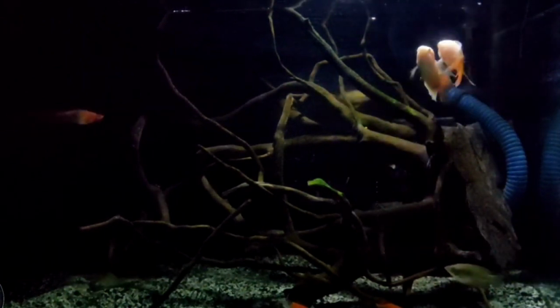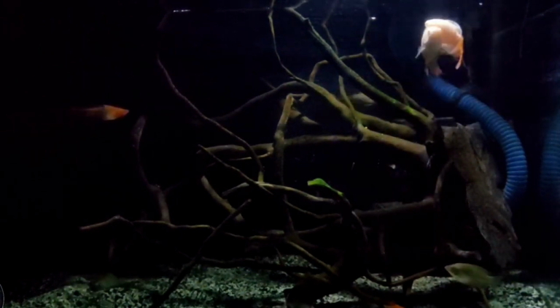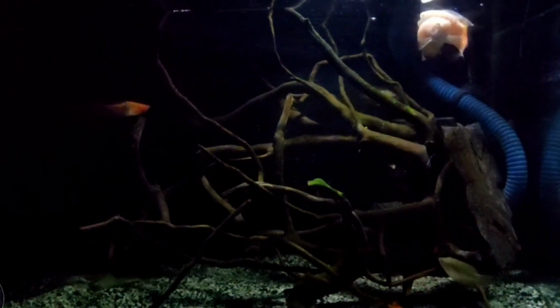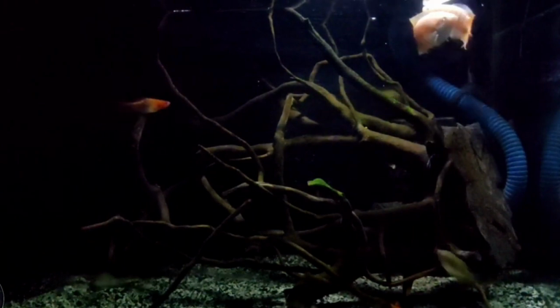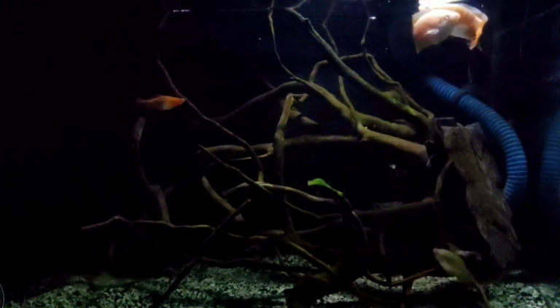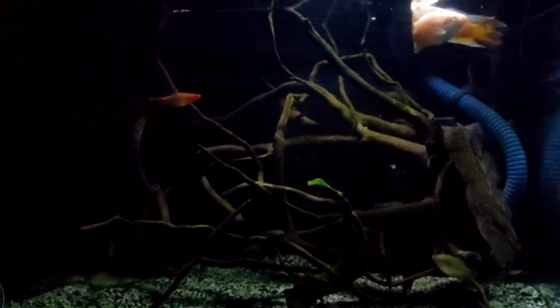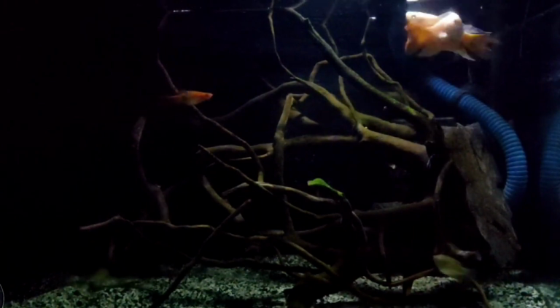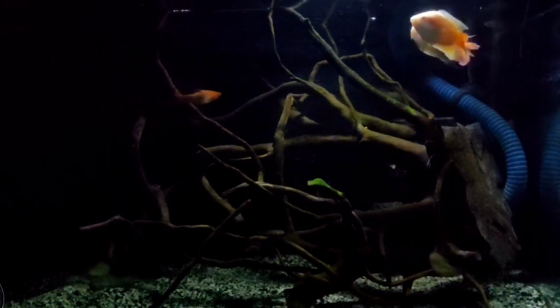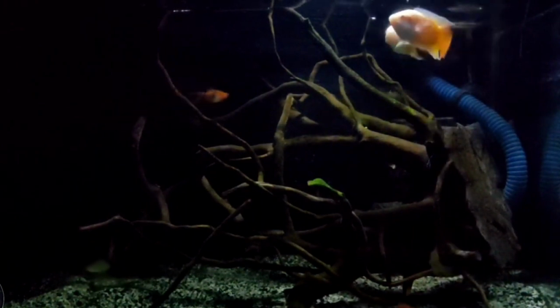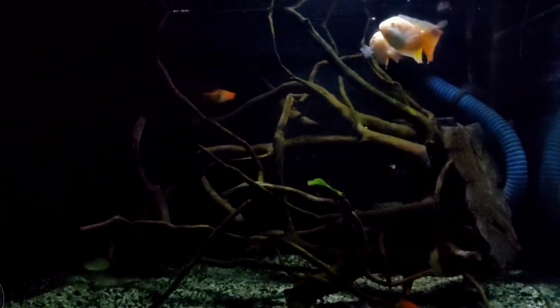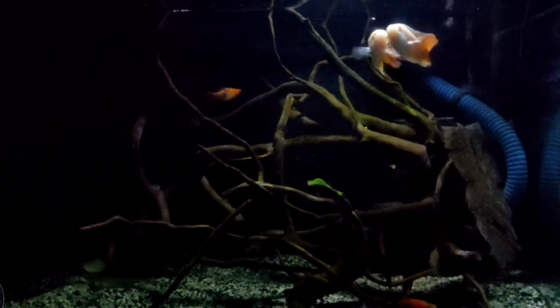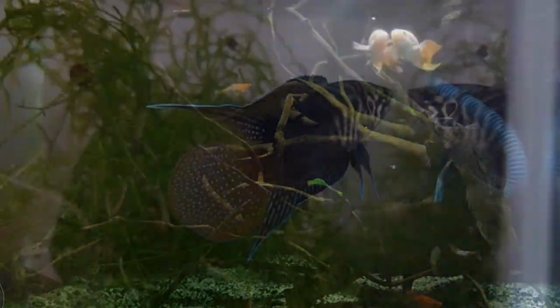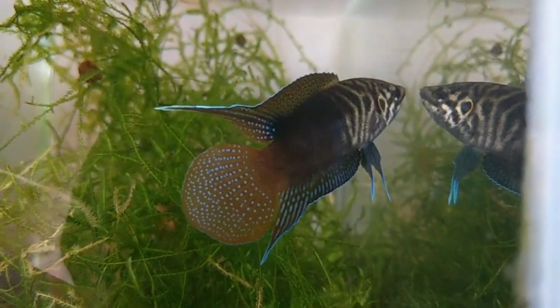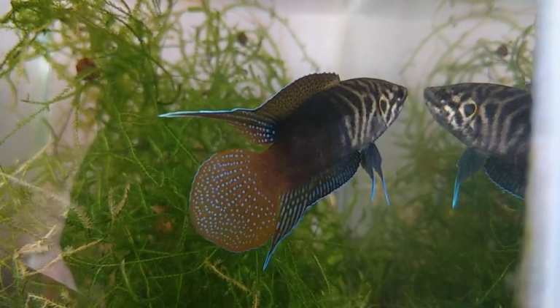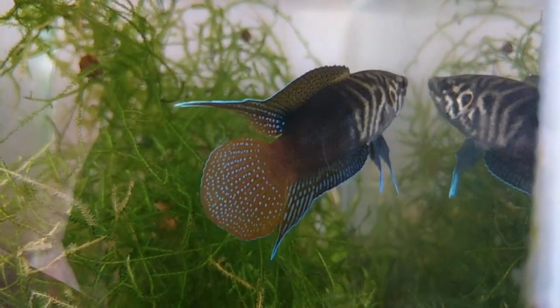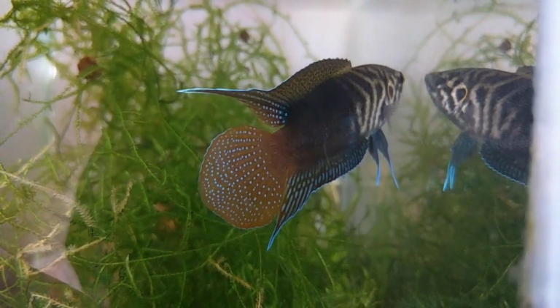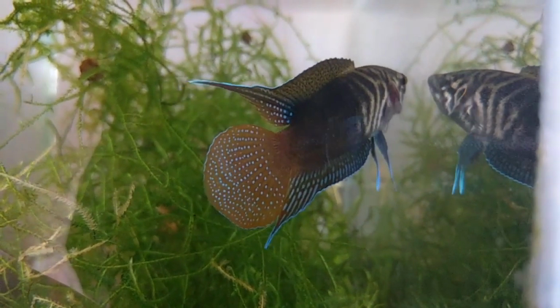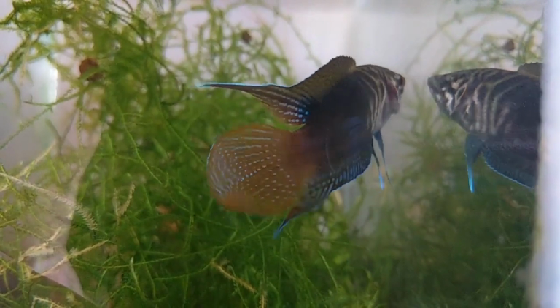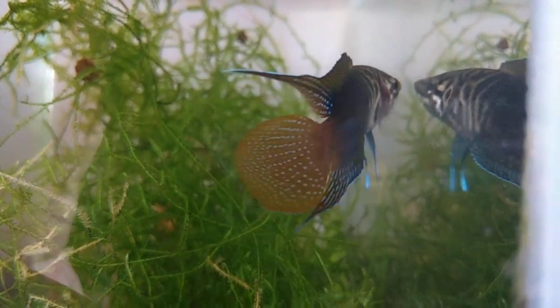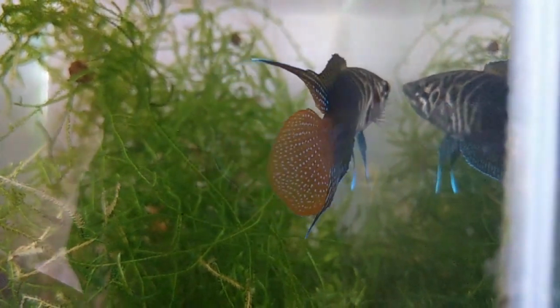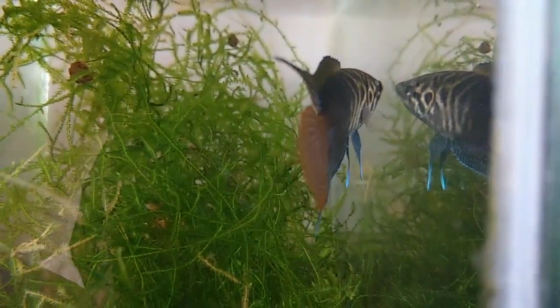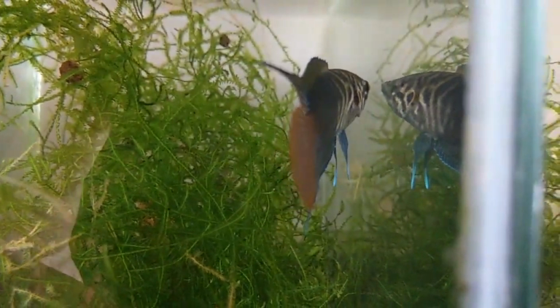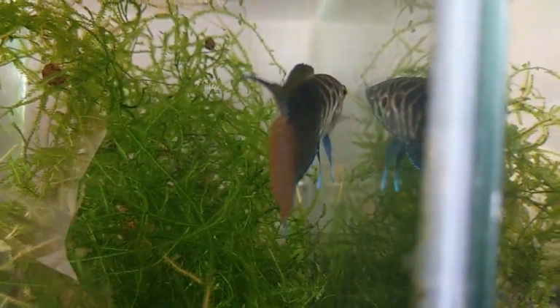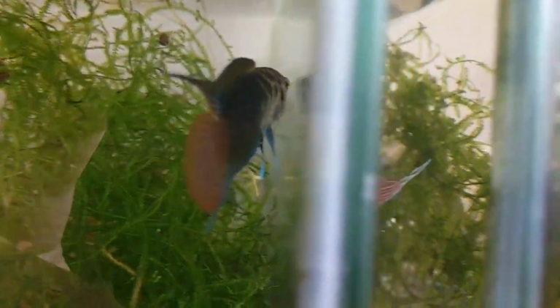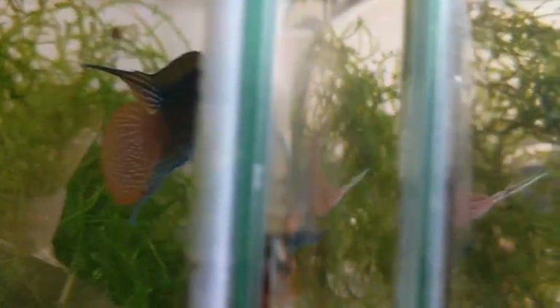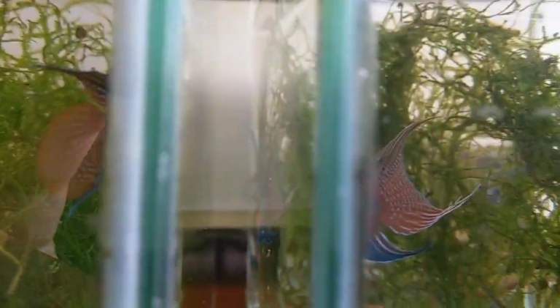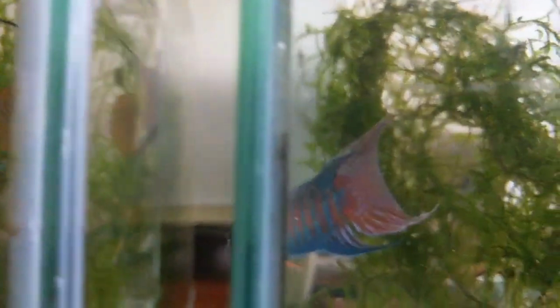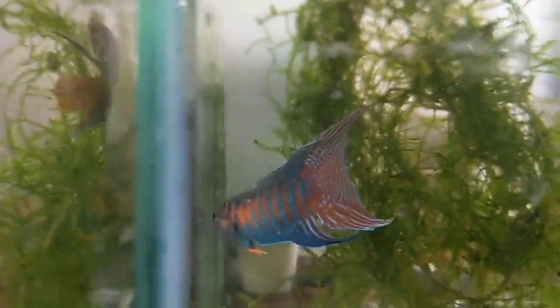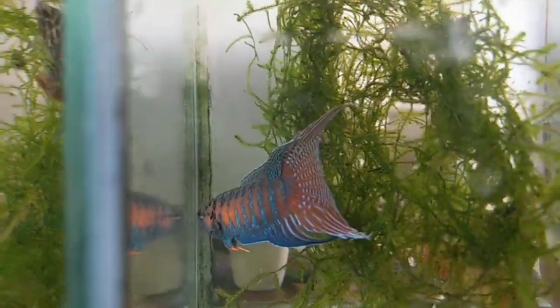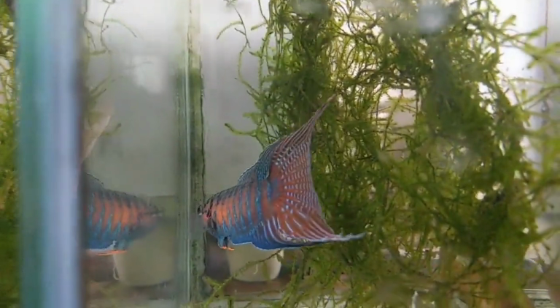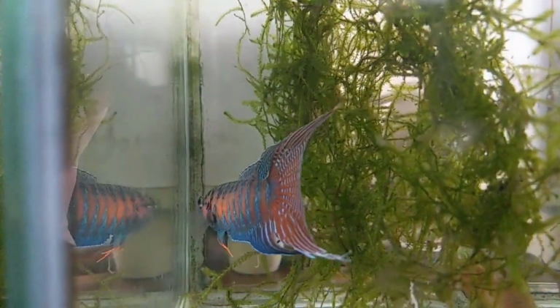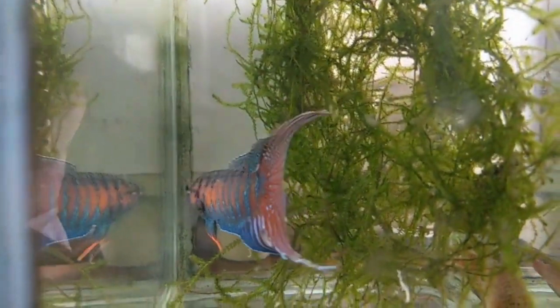You can keep a male and a female together. Once you have a pair of fish, the courtship dancing is very beautiful.